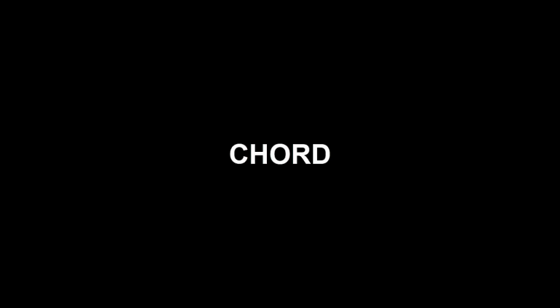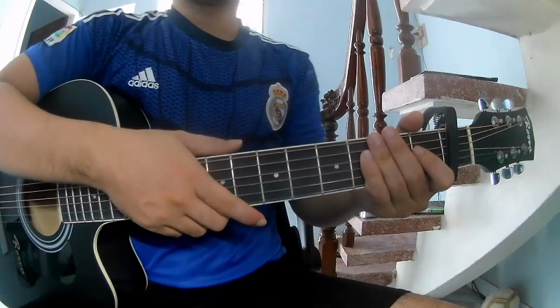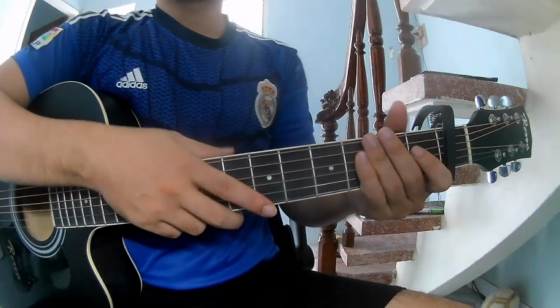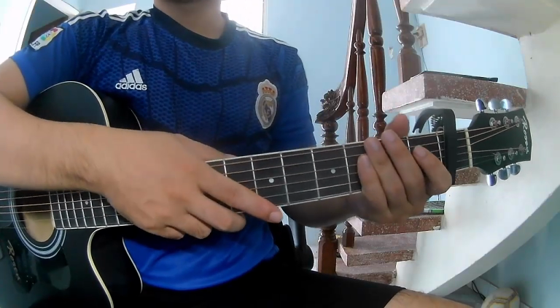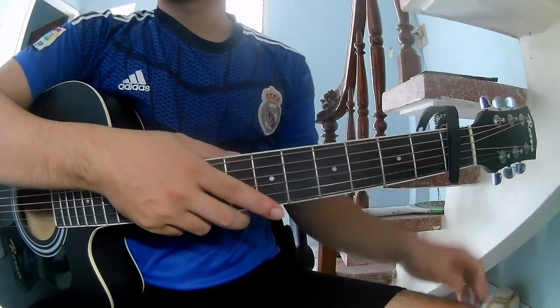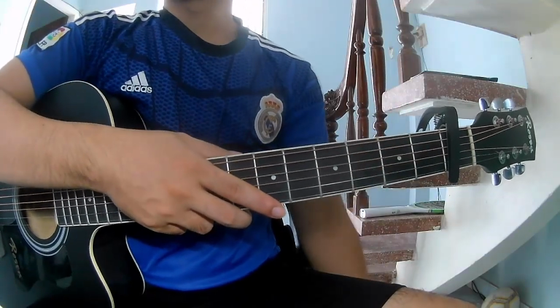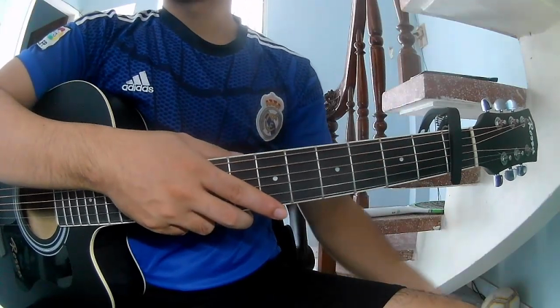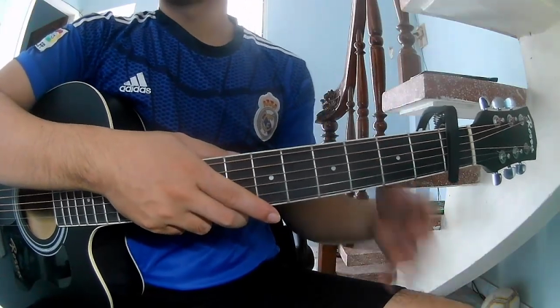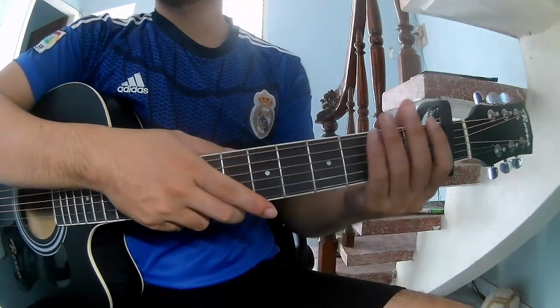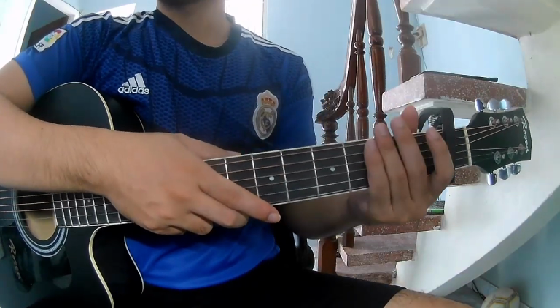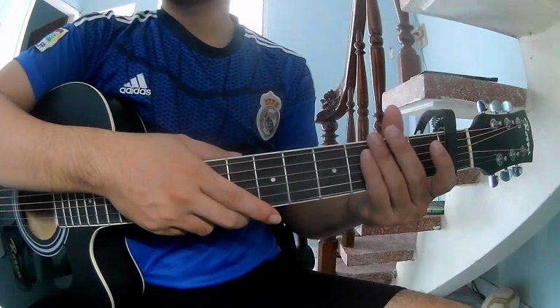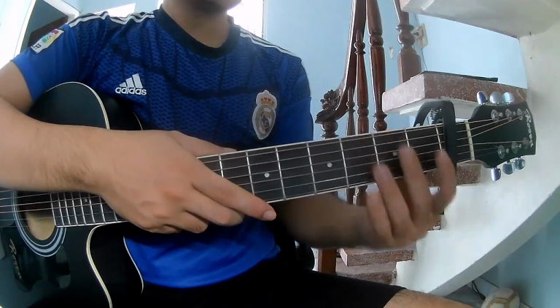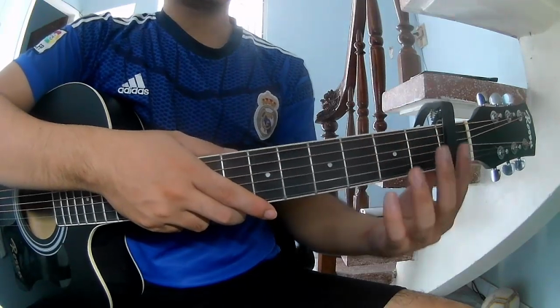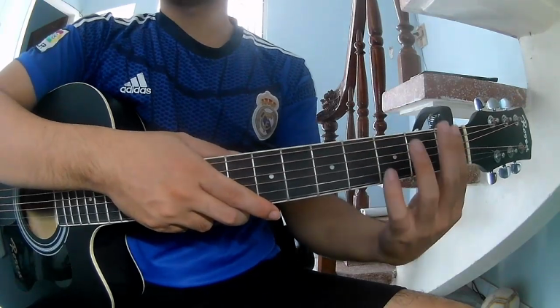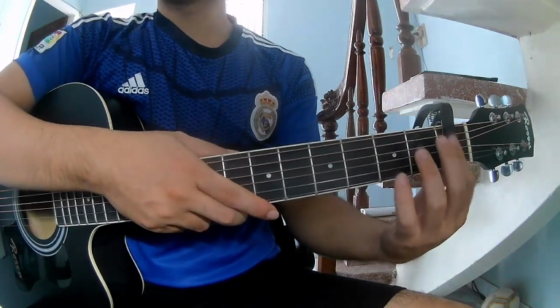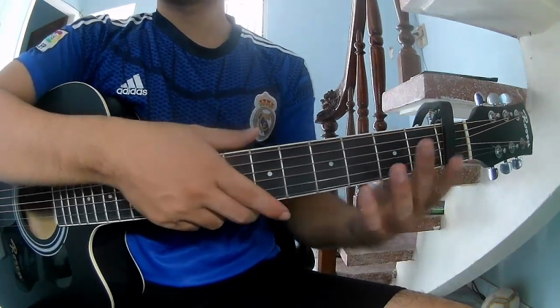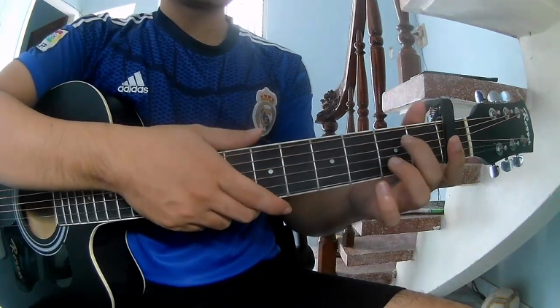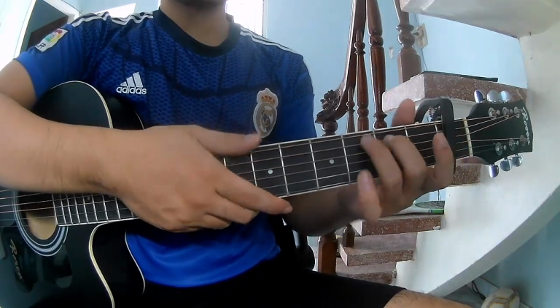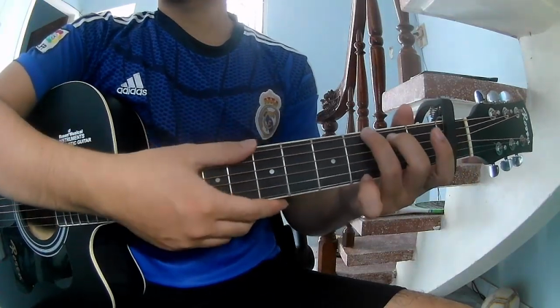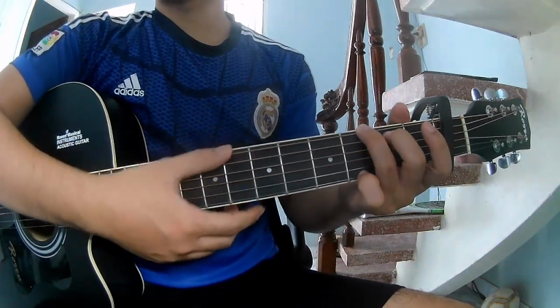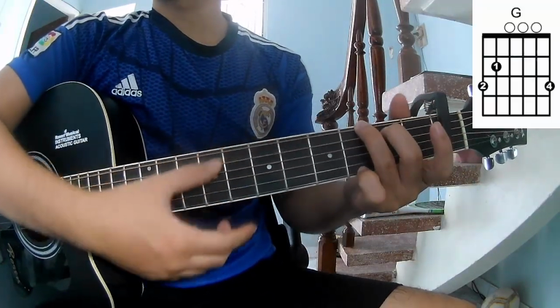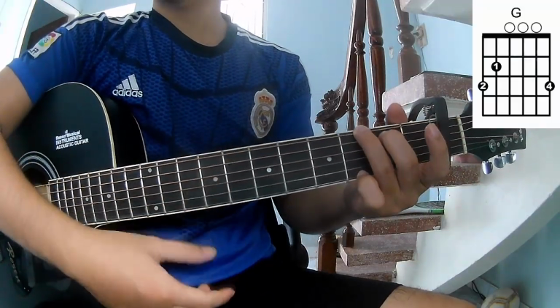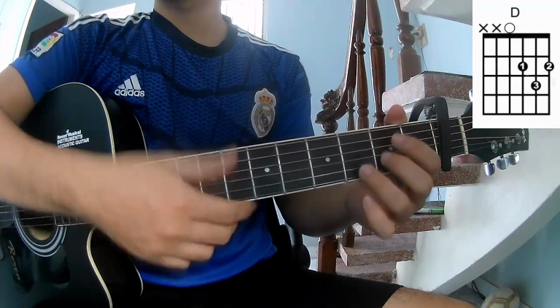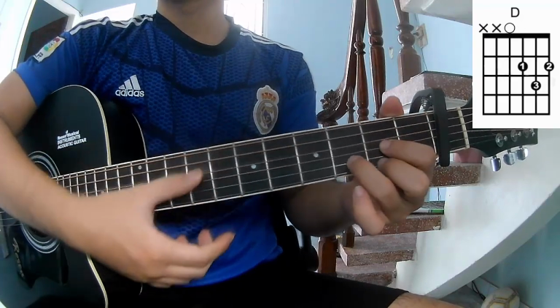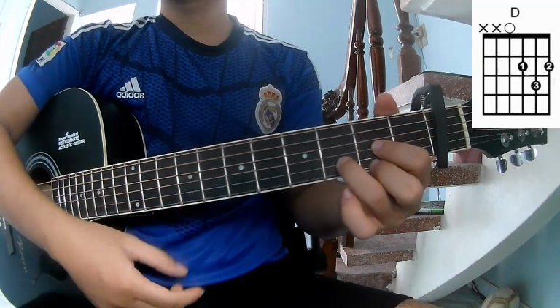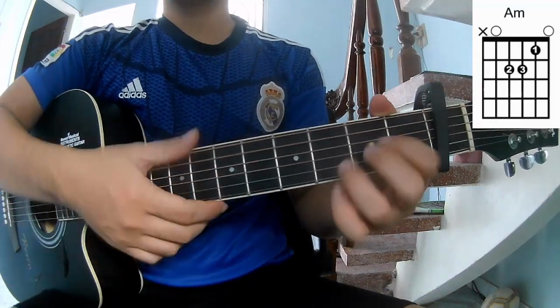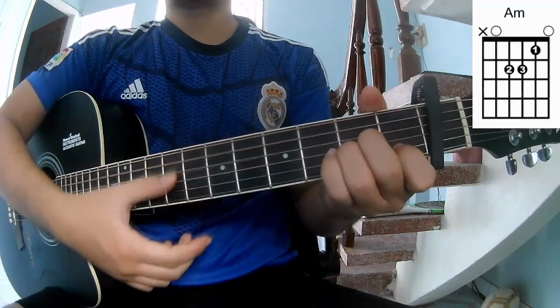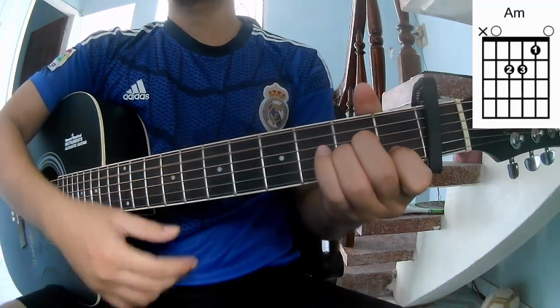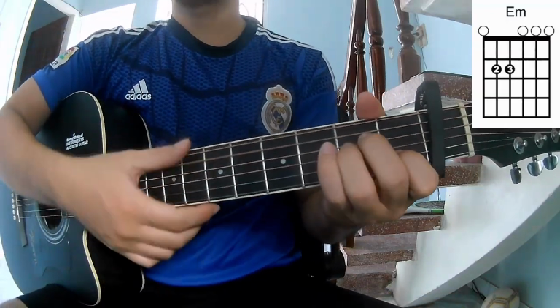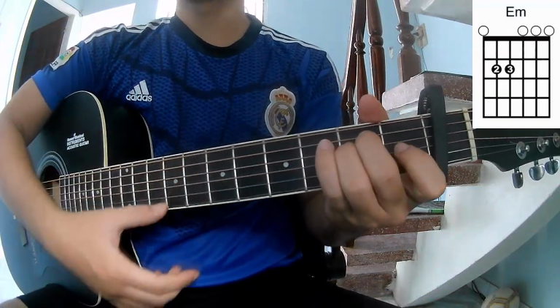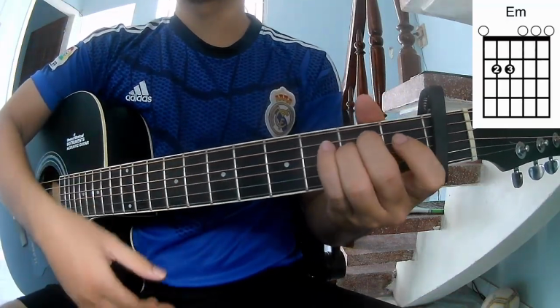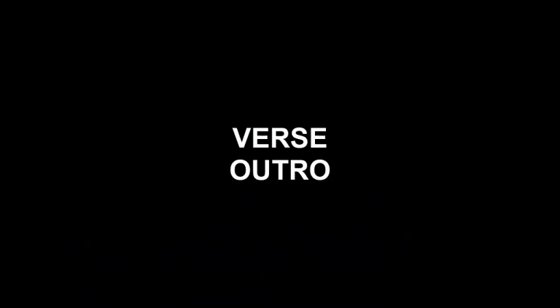Hi everyone, today I will show how to play the Yoros by Mastron. First, the verse section is called Susuke's song. The chords are G, D, A, M, N, E, M.